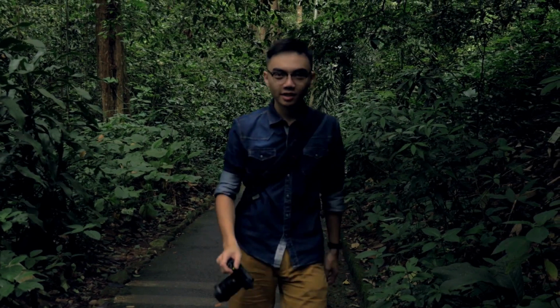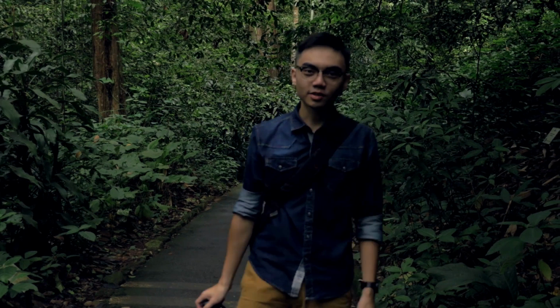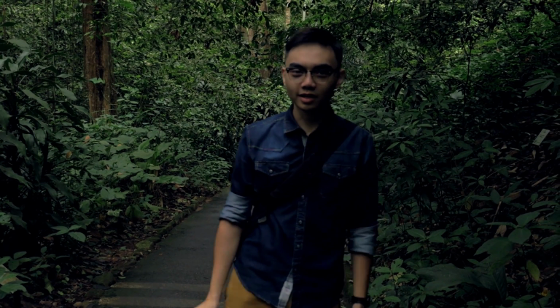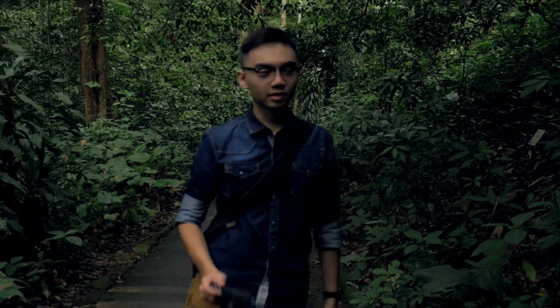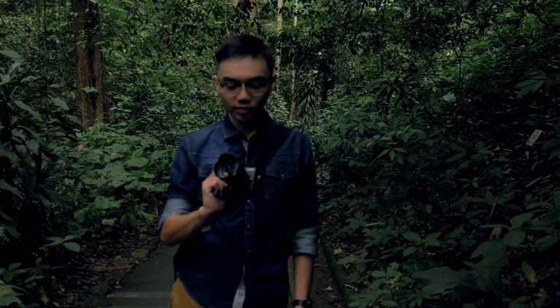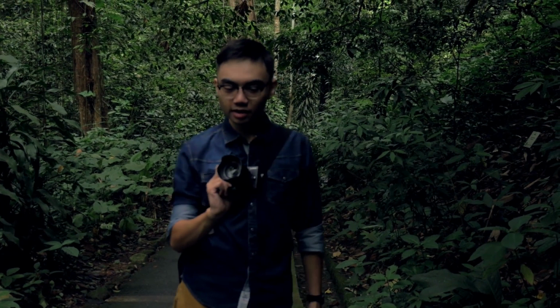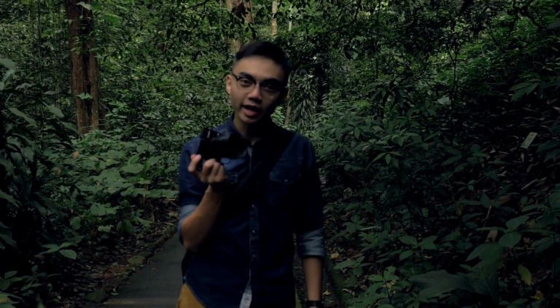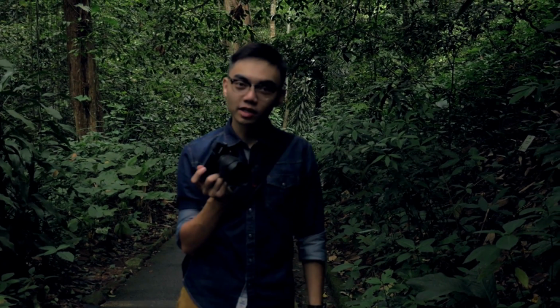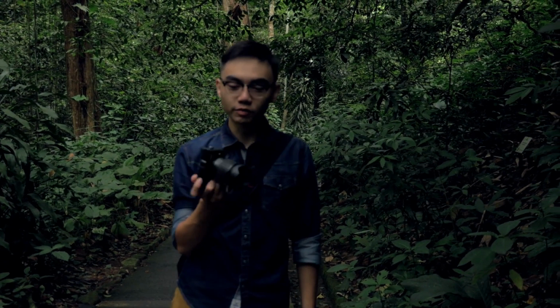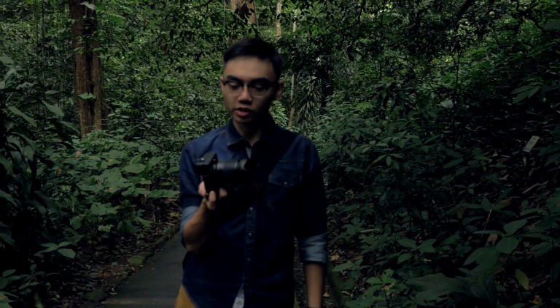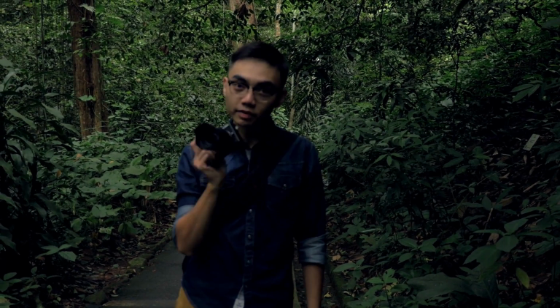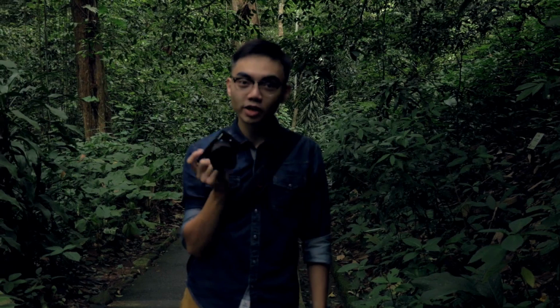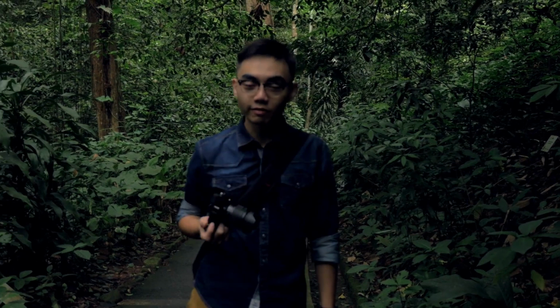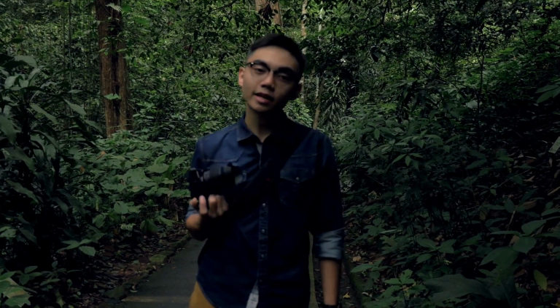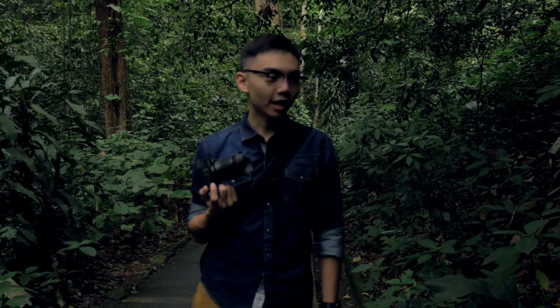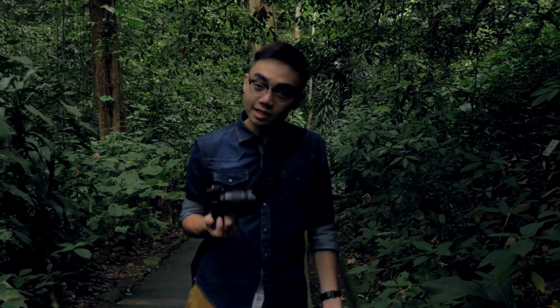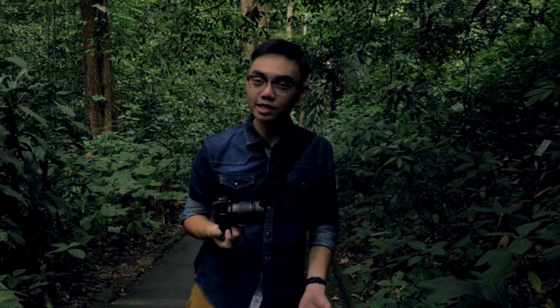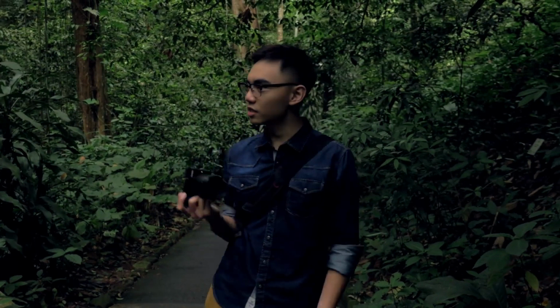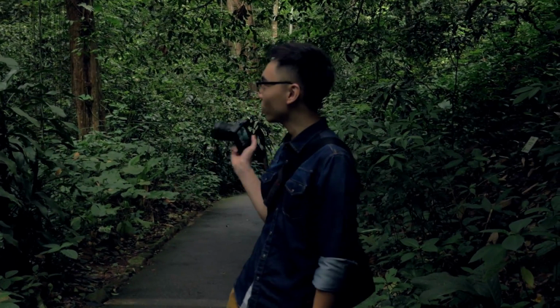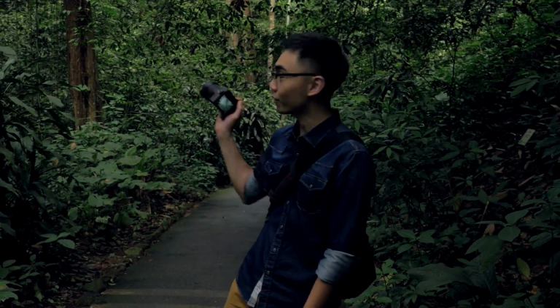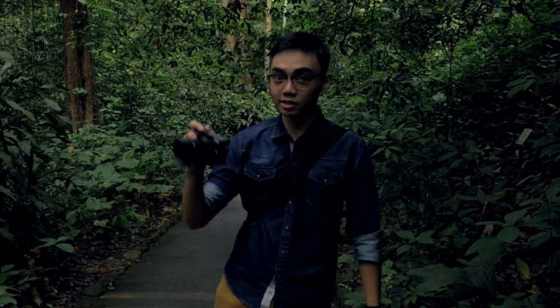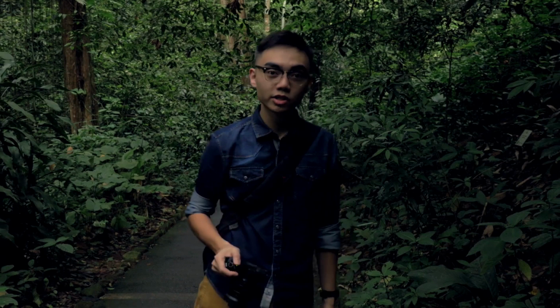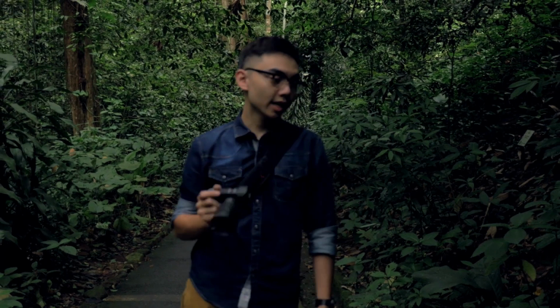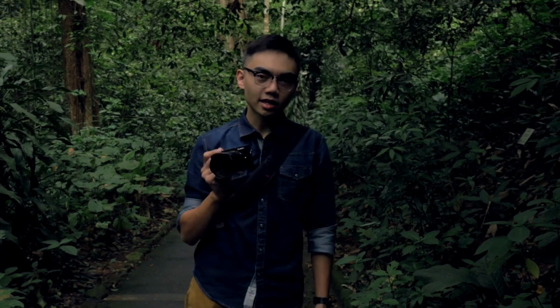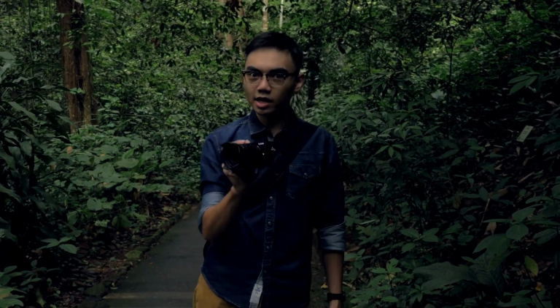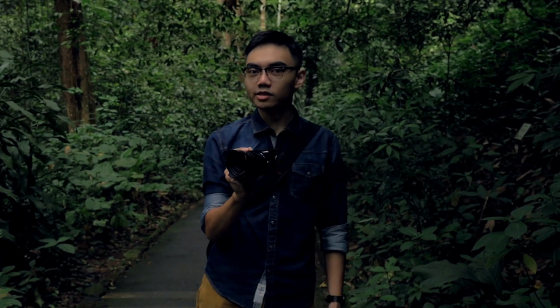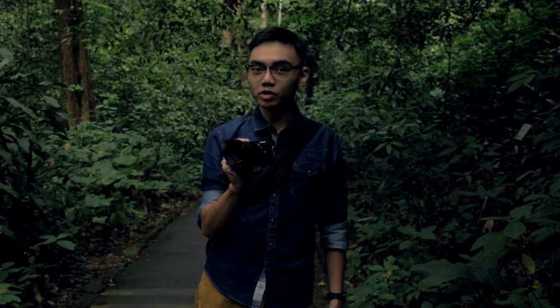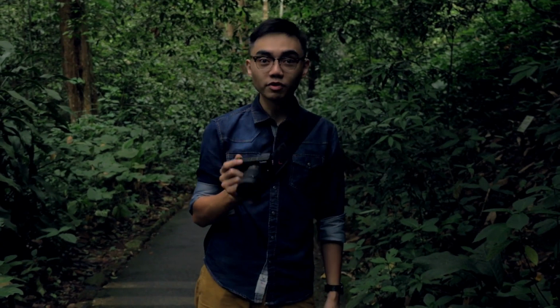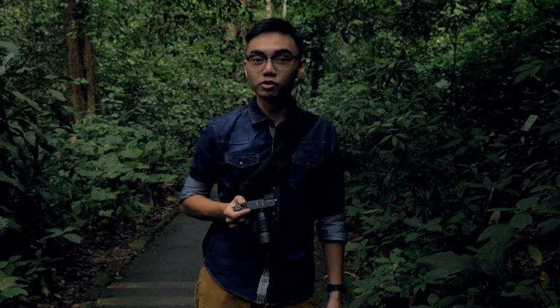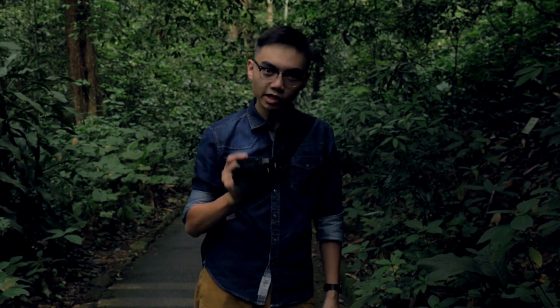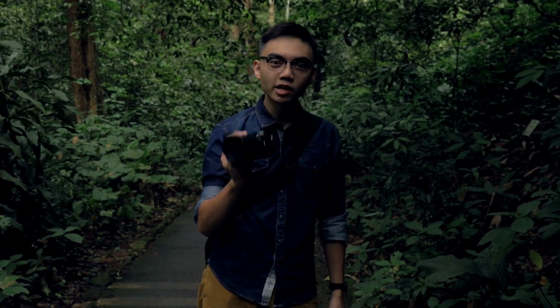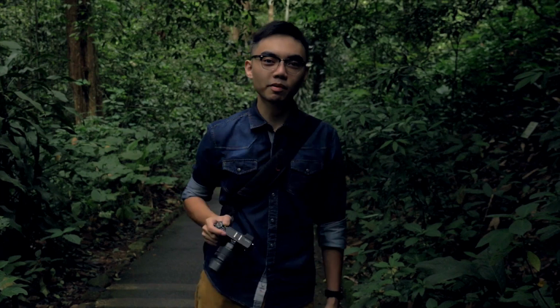So right now we are testing the dual IS function, which is newly built in the GX85. As you can see, we are in a pretty dark situation and it actually does help to improve the macro shot even without a tripod.